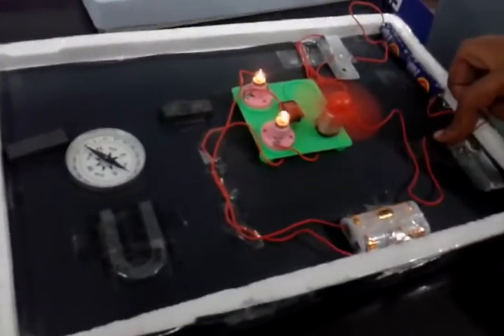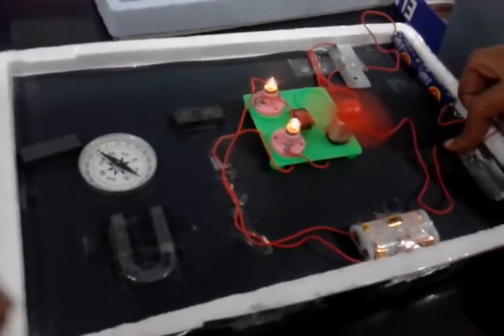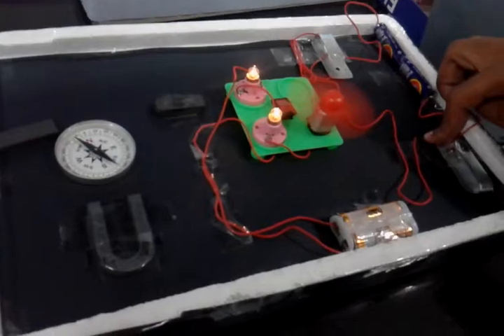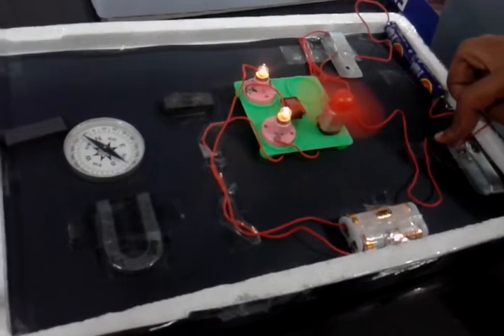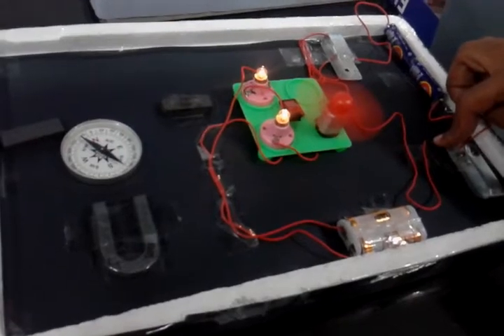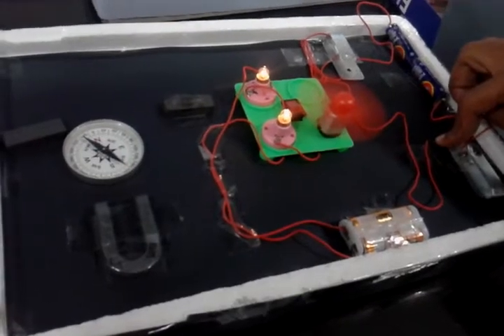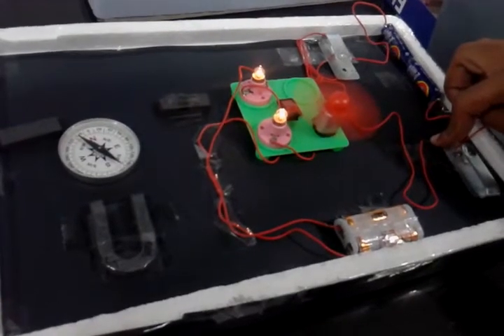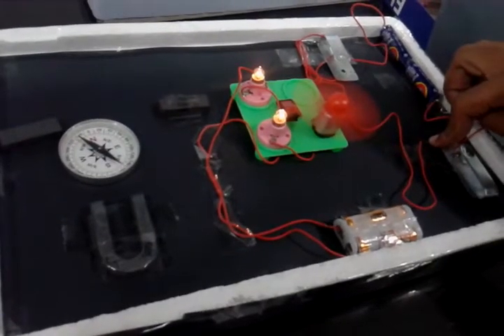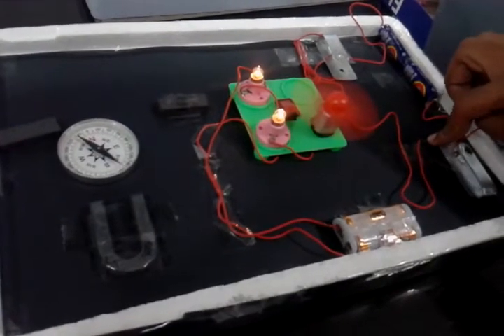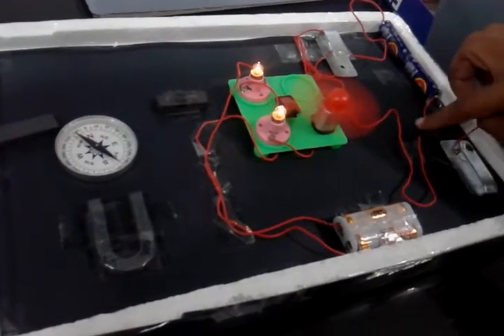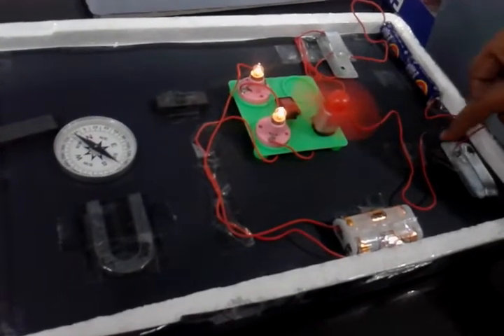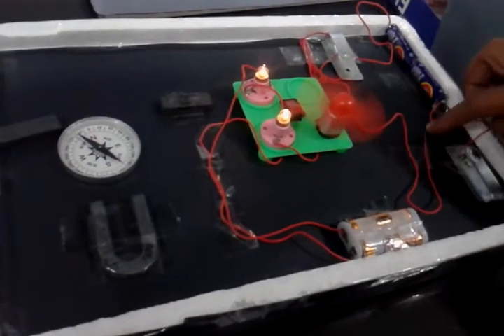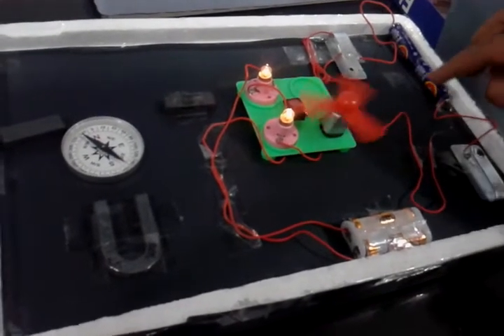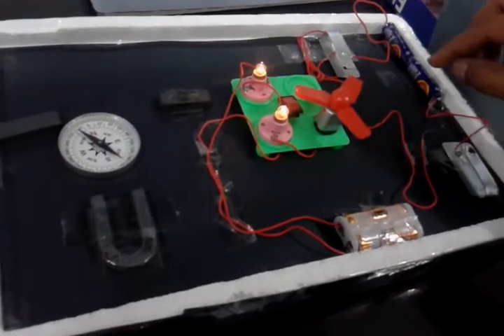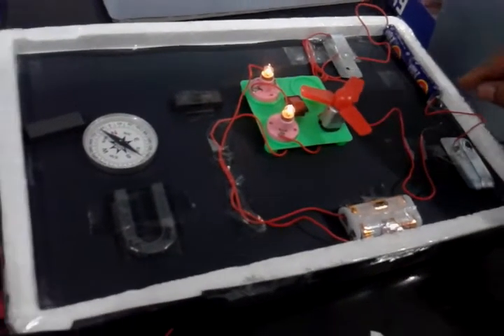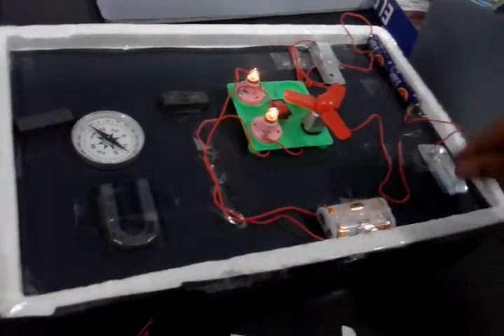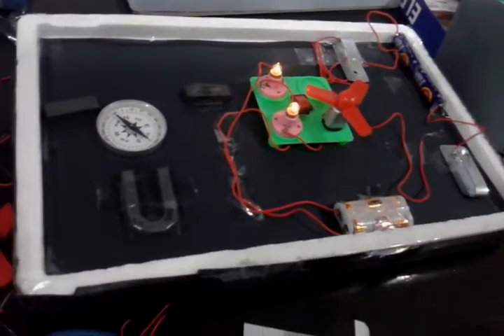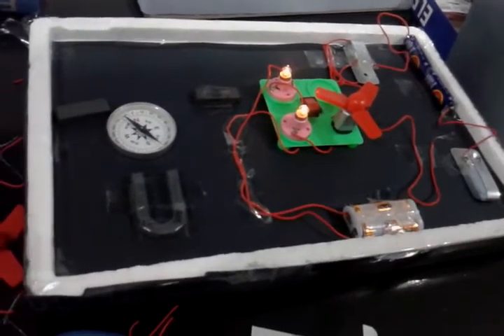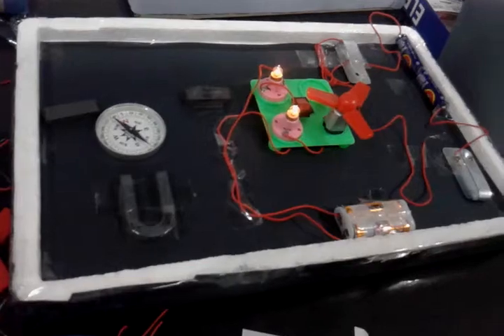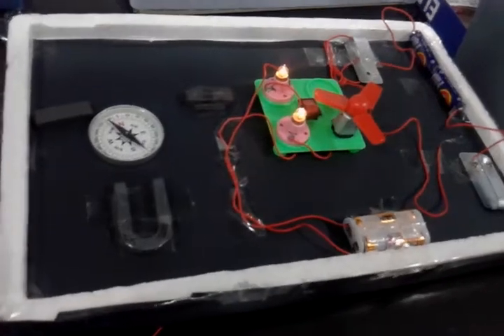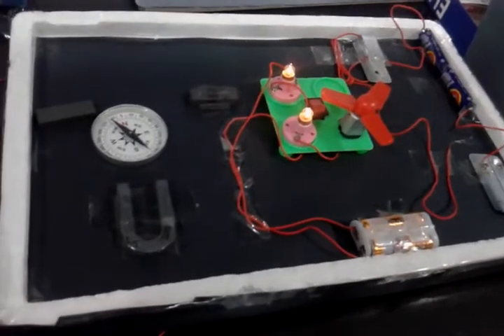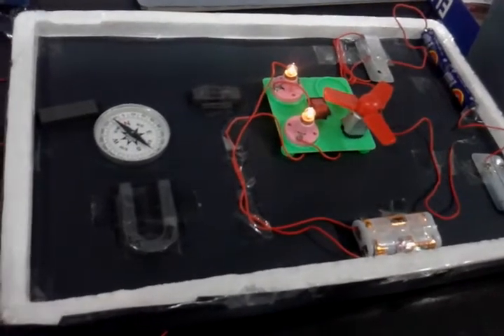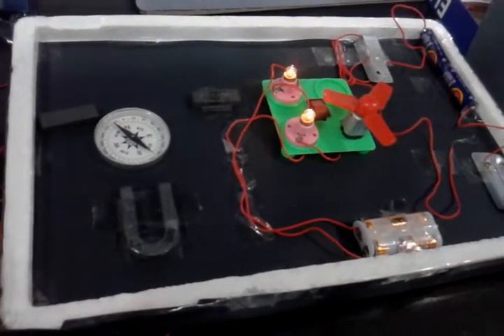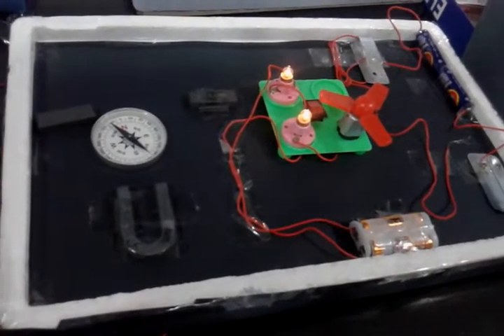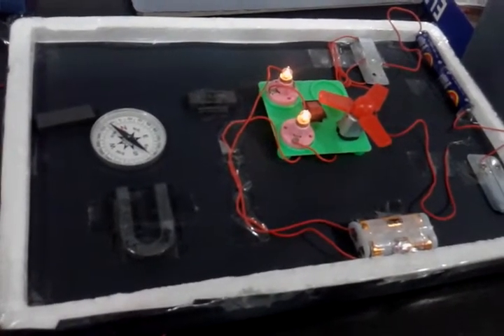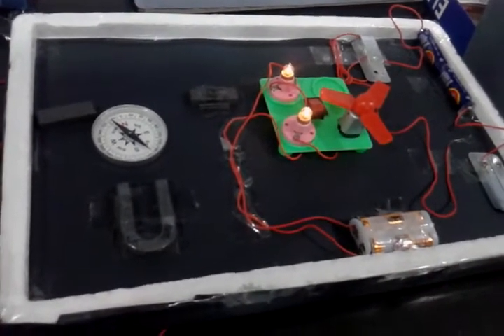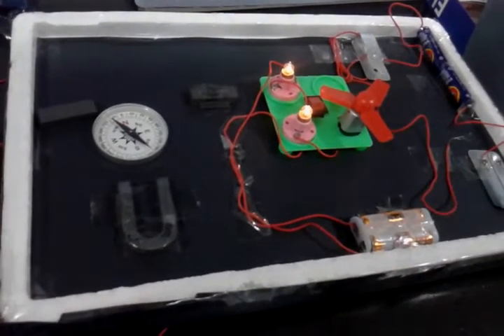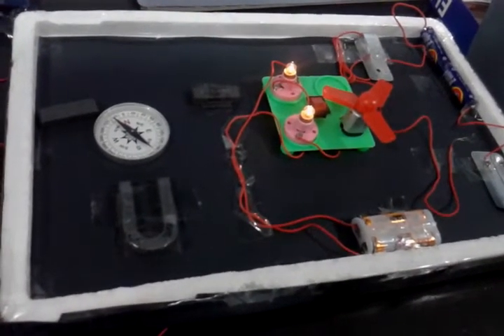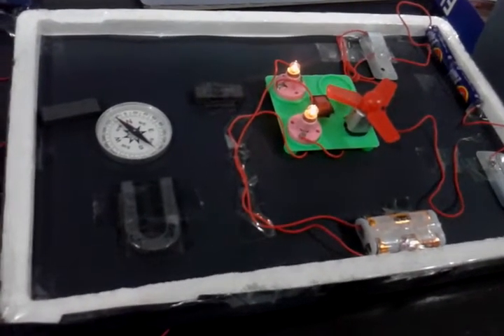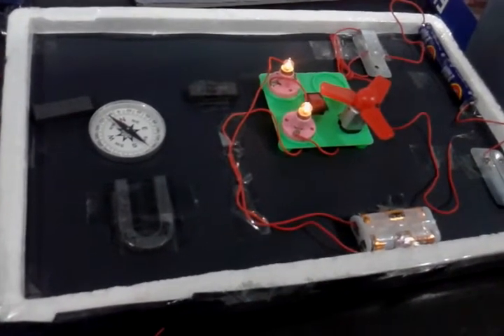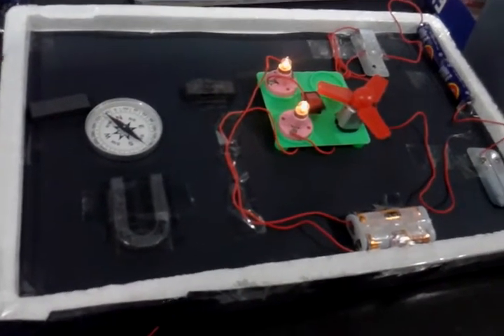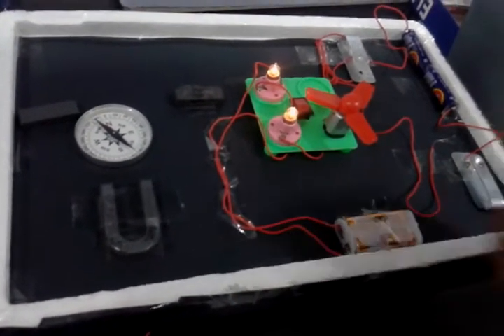And we have a beautiful electricity and physics project ready in front of us. Thank you.